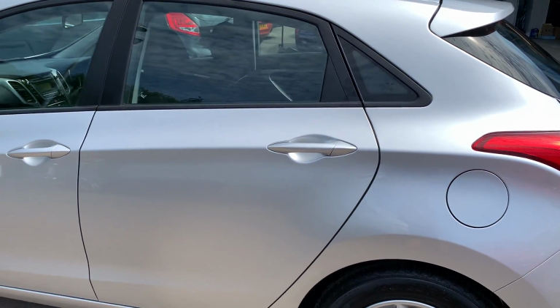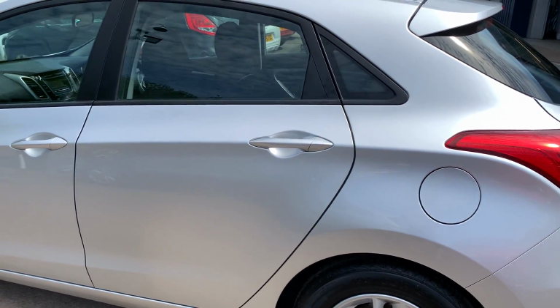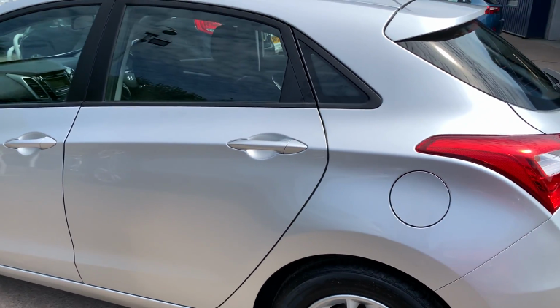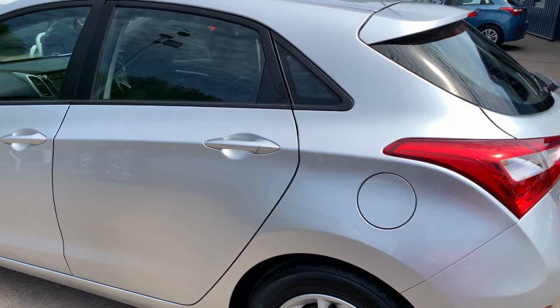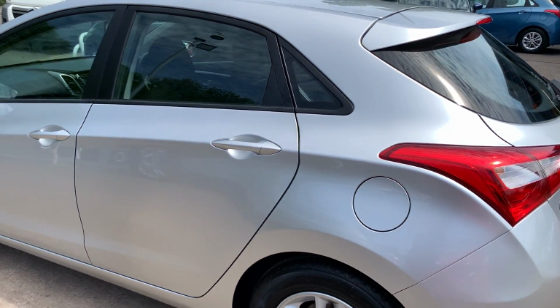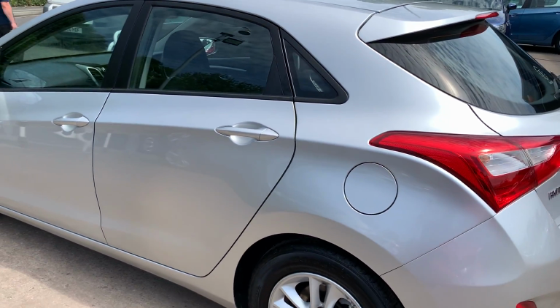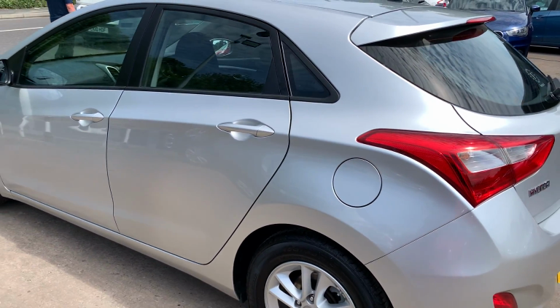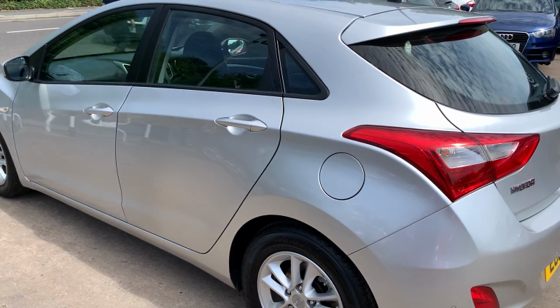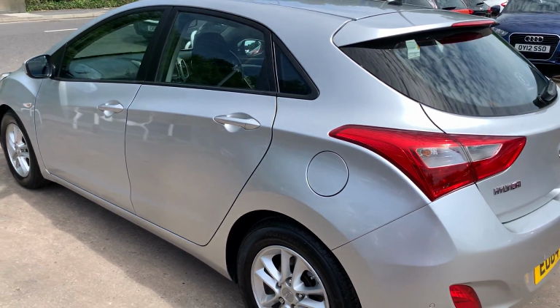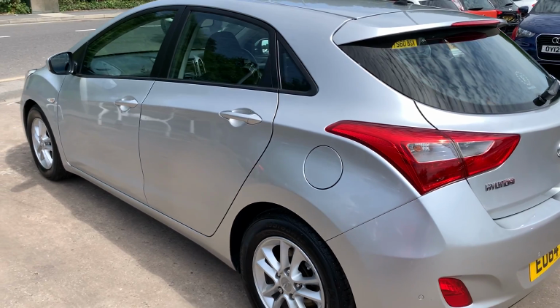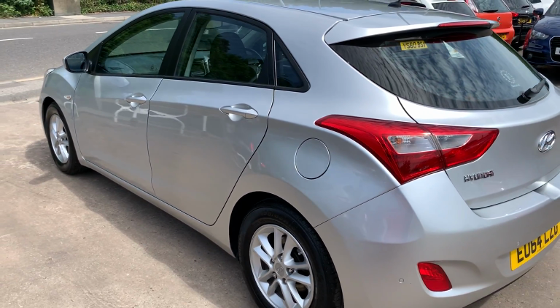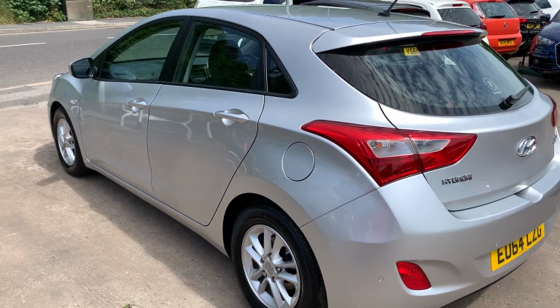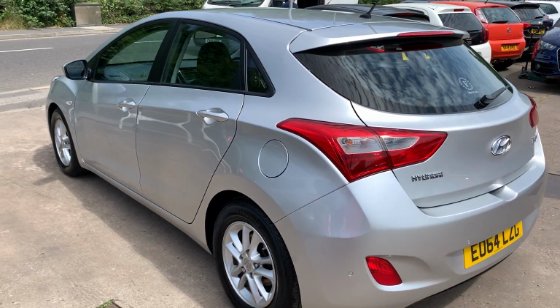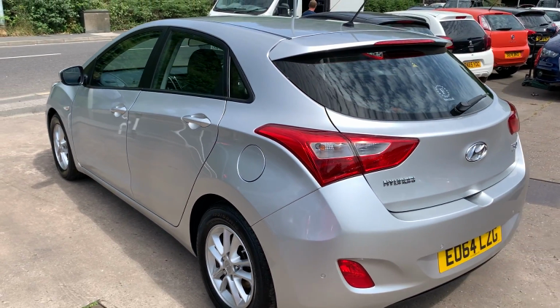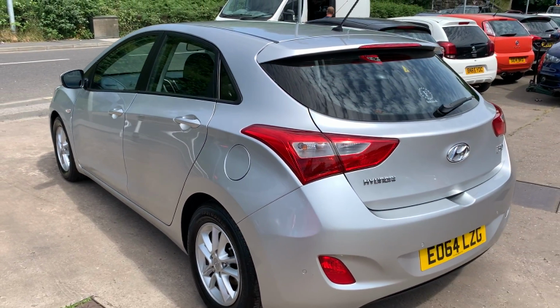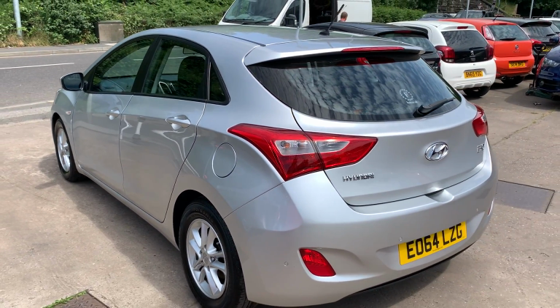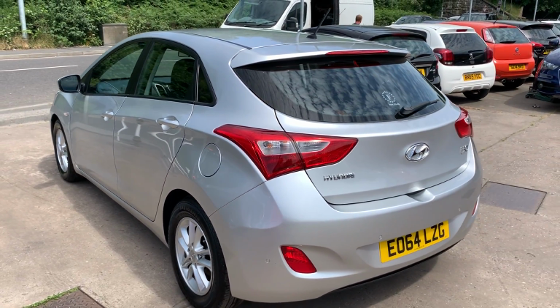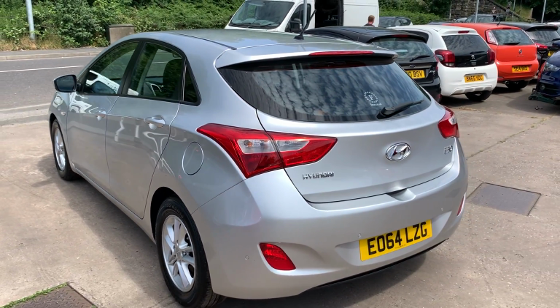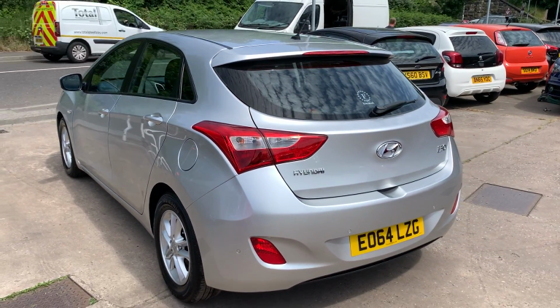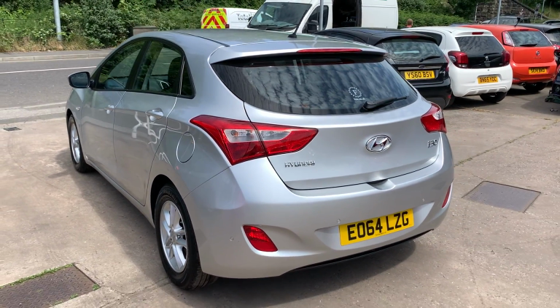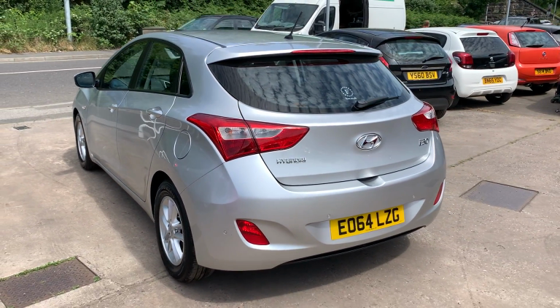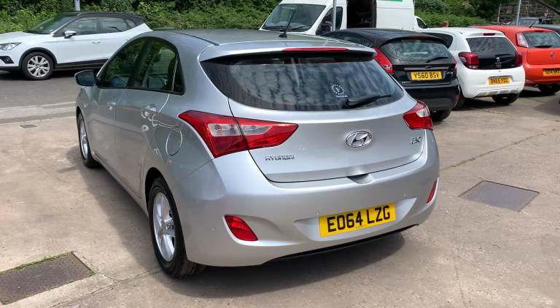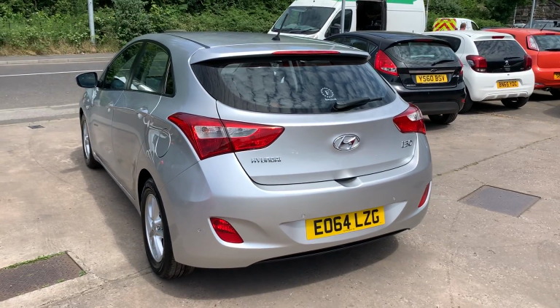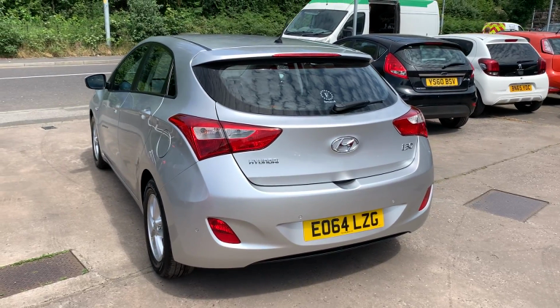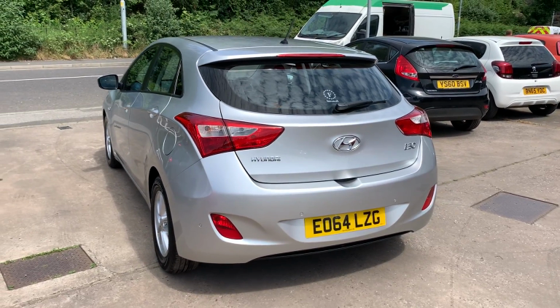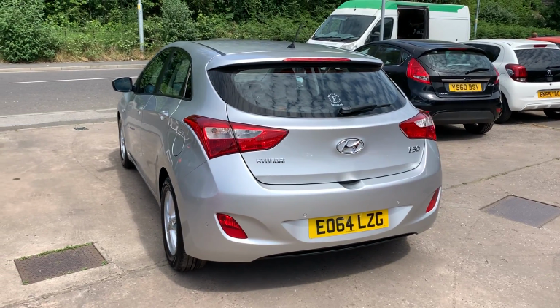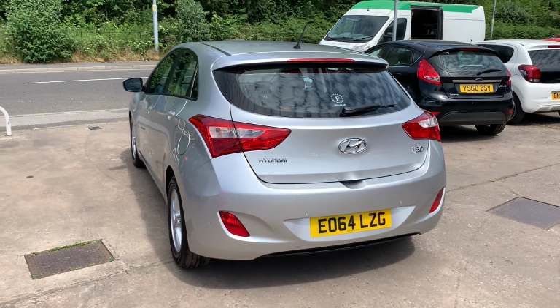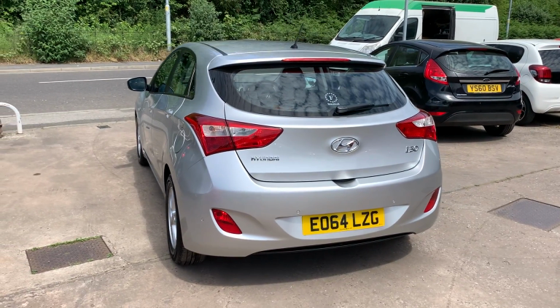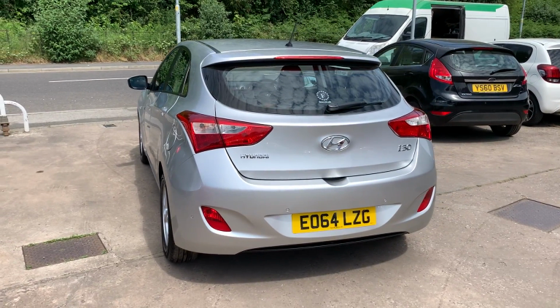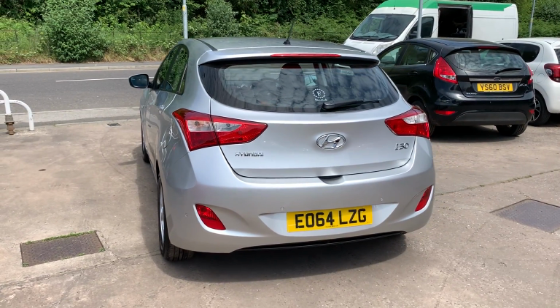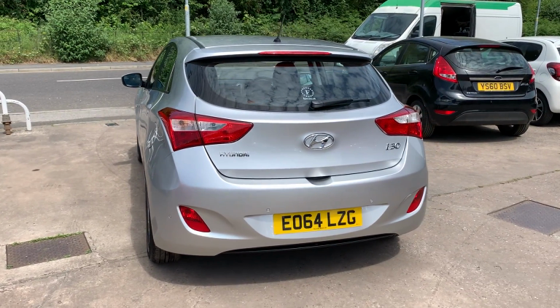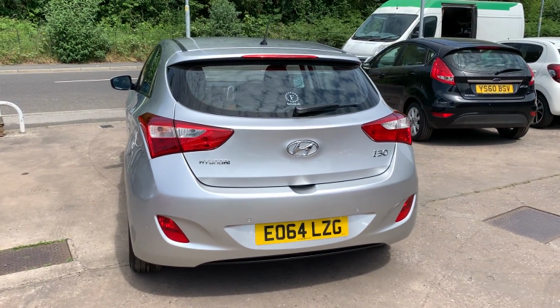The car has rear parking sensors, cruise control, DAB radio, CD player, auxiliary port, USB, Bluetooth and voice command, remote central locking with two remote keys, and a multifunction steering wheel.